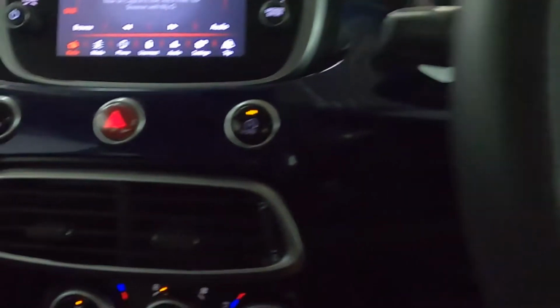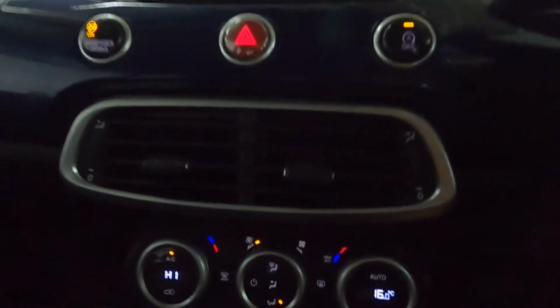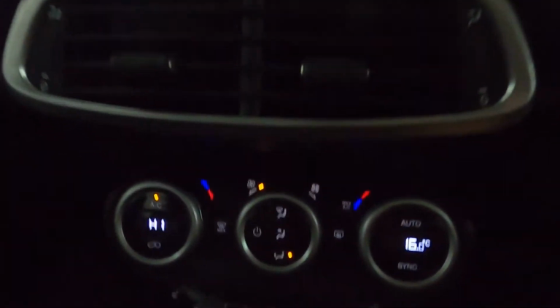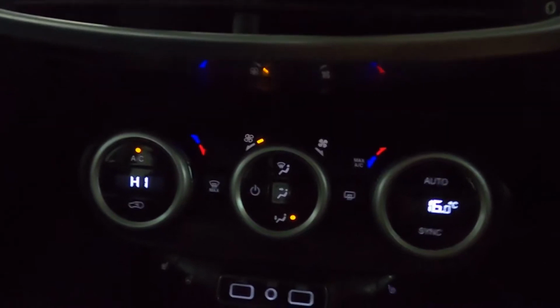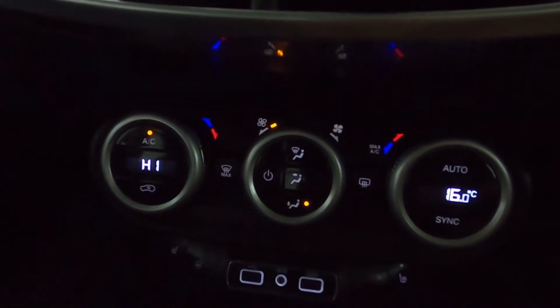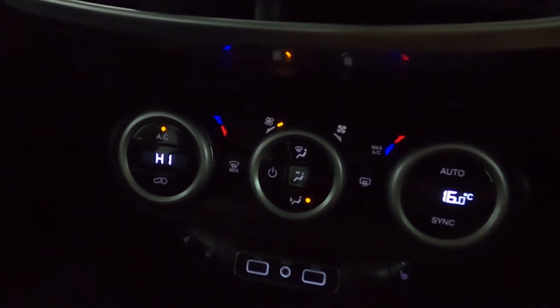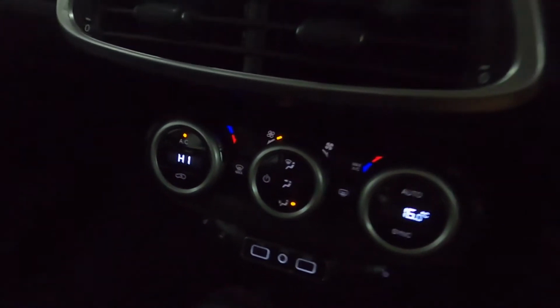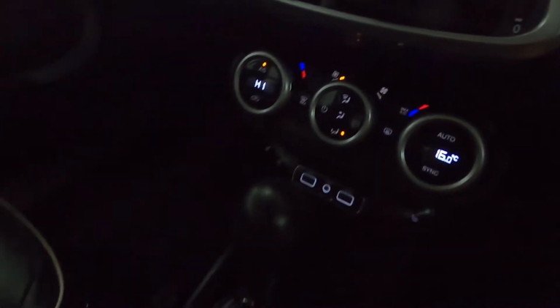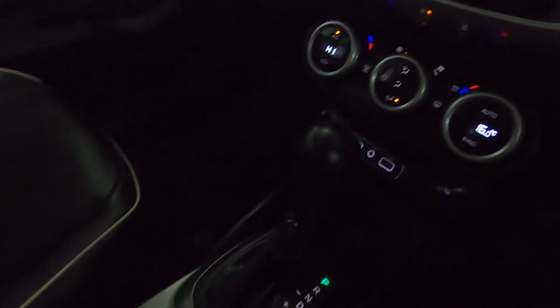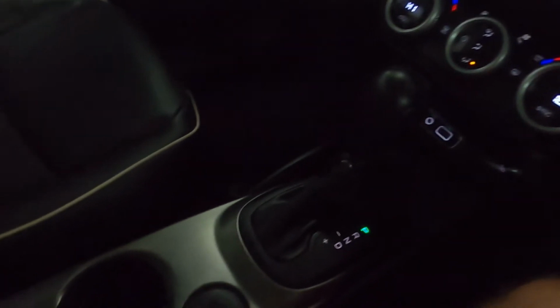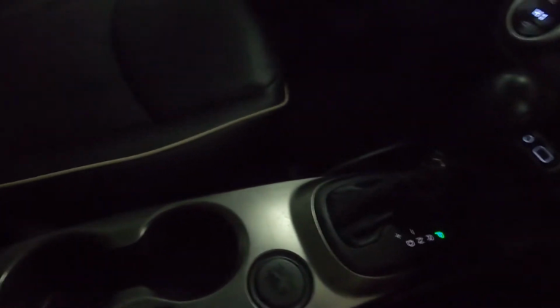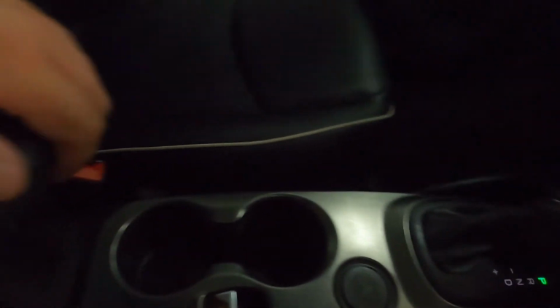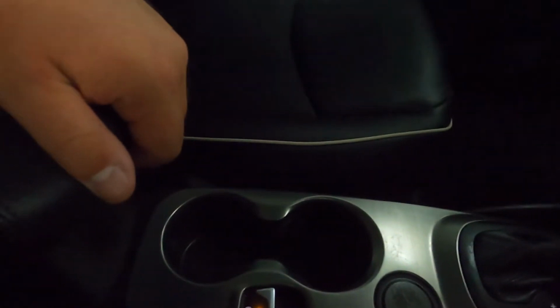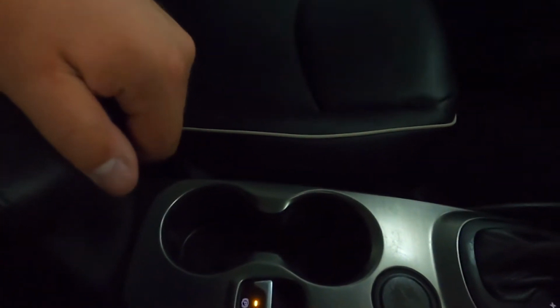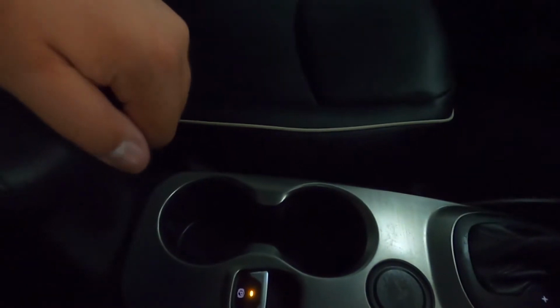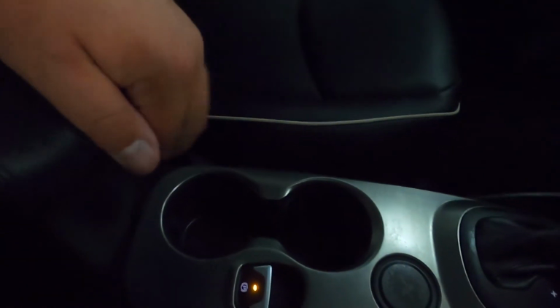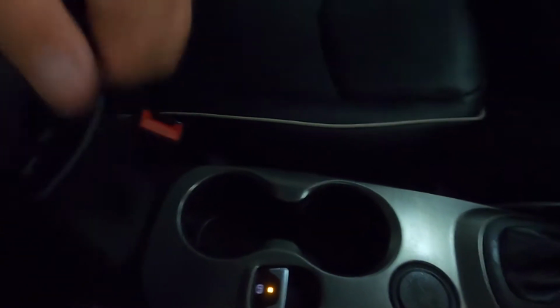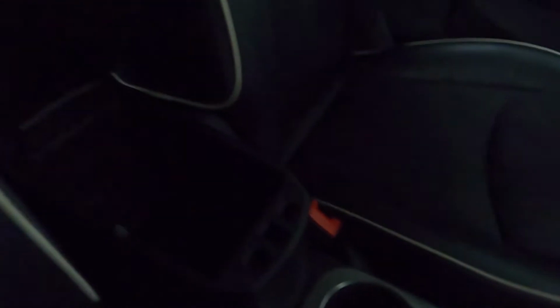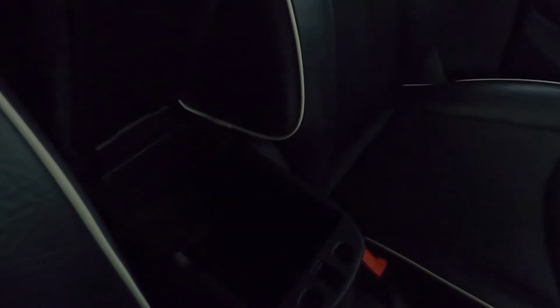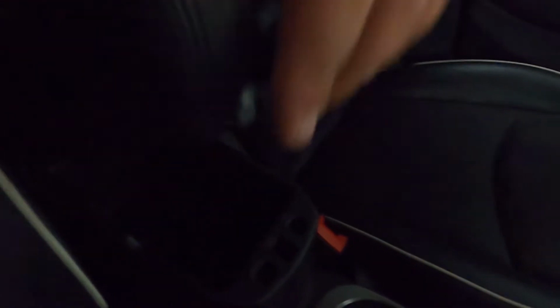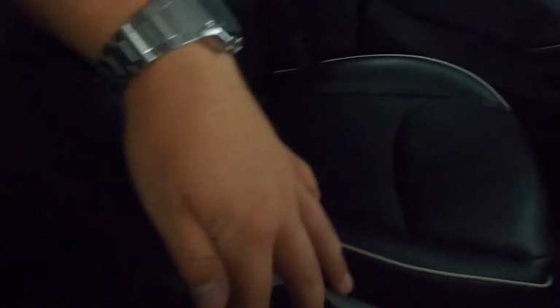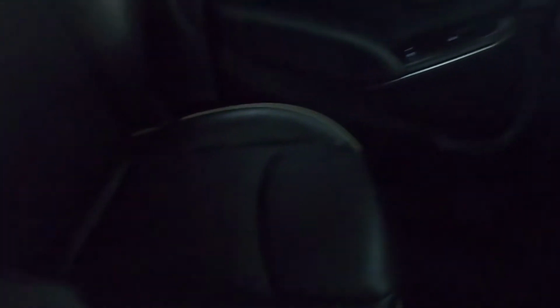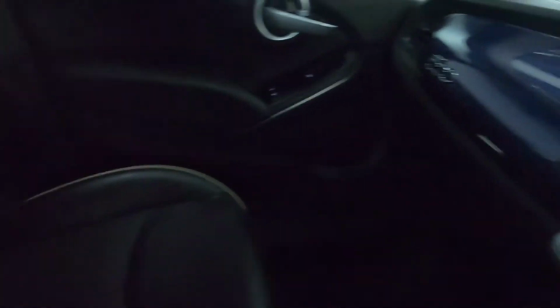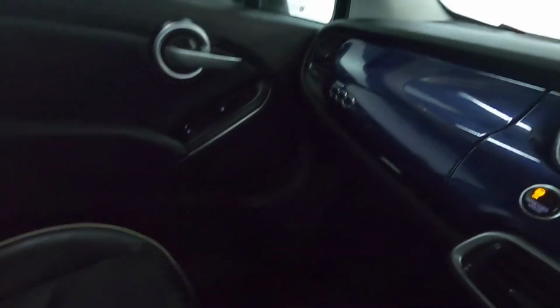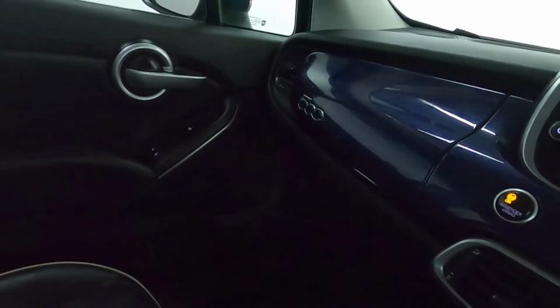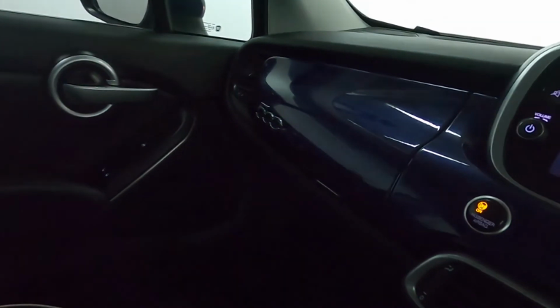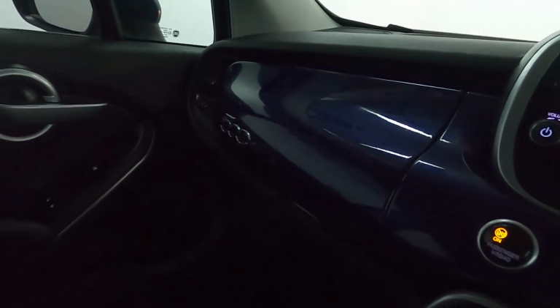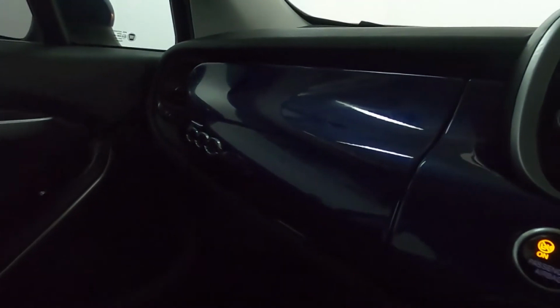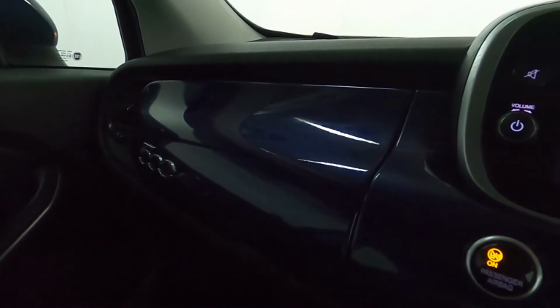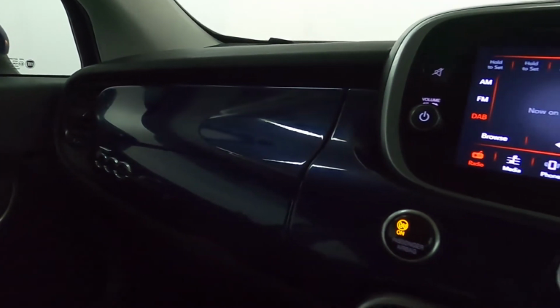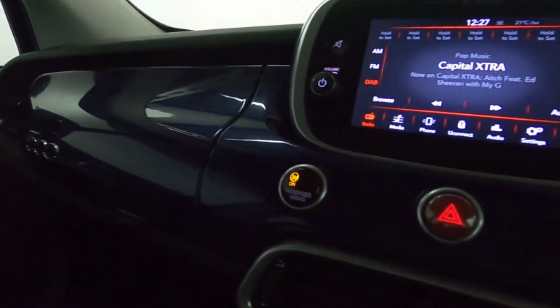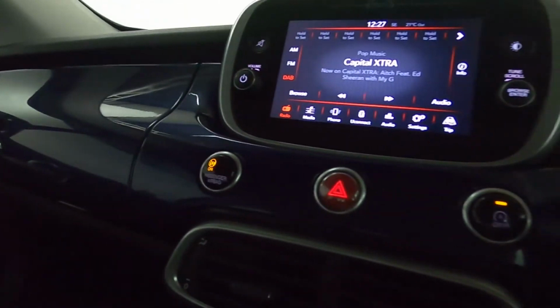Below the screen, you've got the climate controls and a nice centre console with cup holders and storage space in the middle as well. You might also notice the dashboard is colour matched to the exterior of the car, which is a really nice touch.